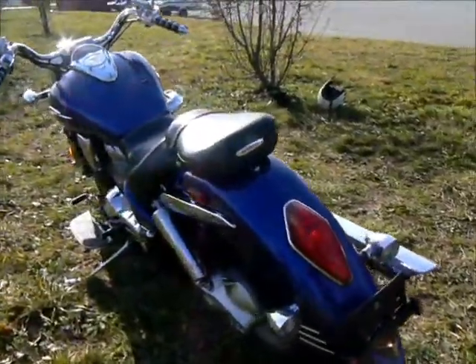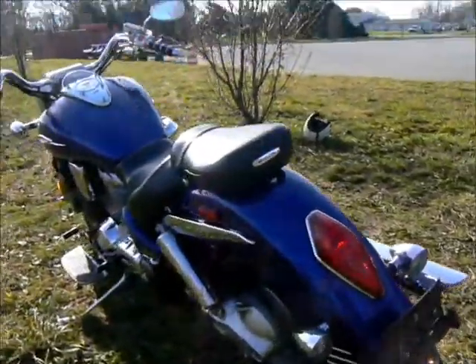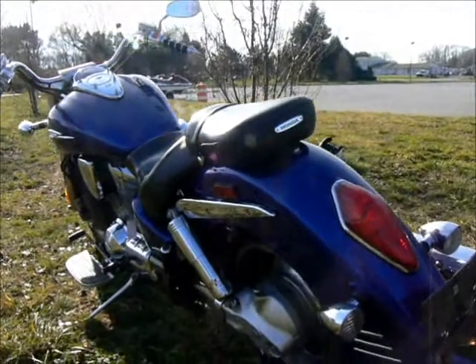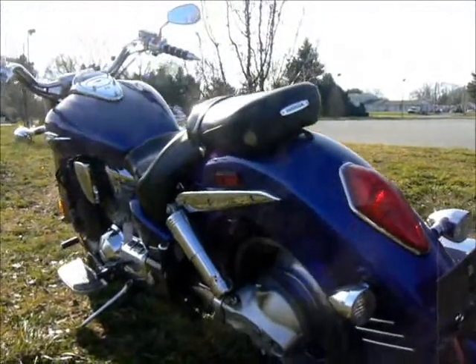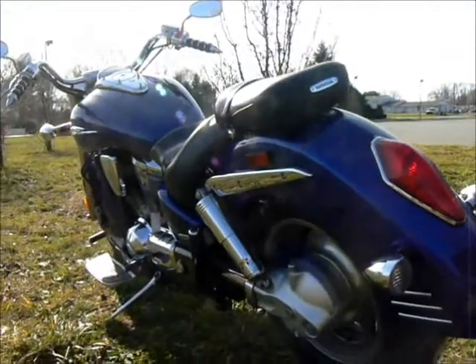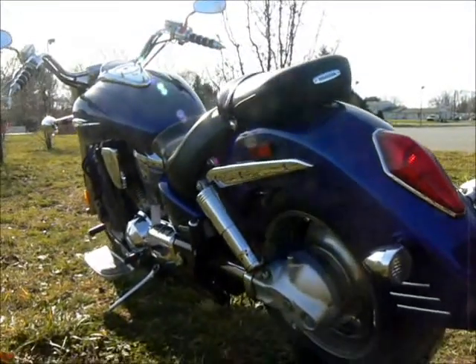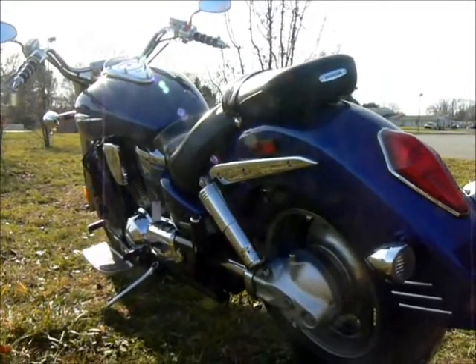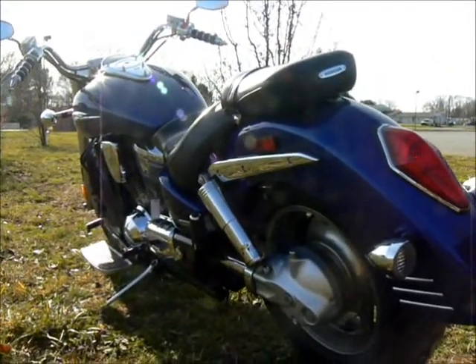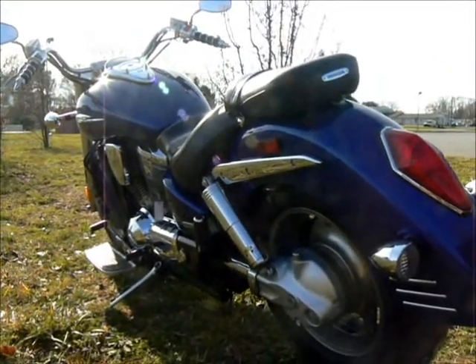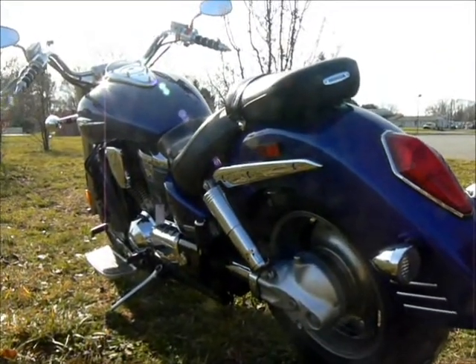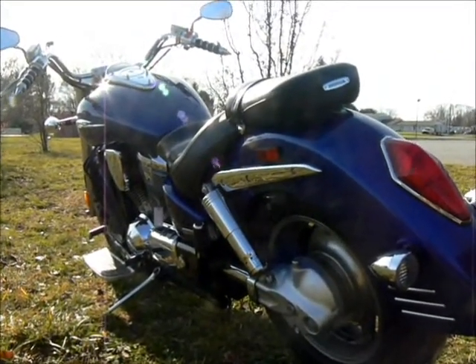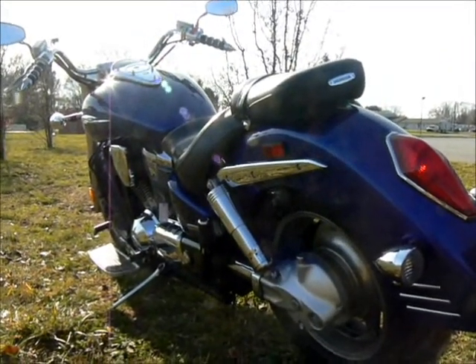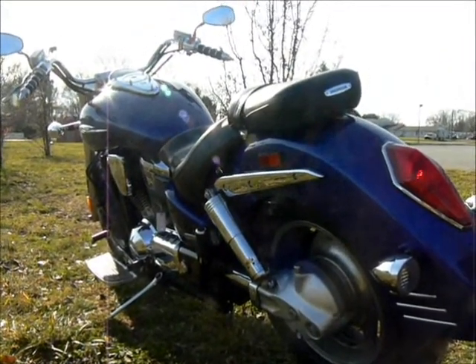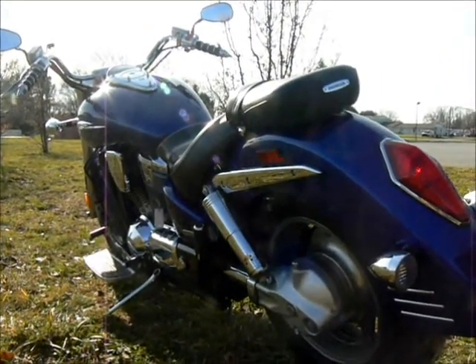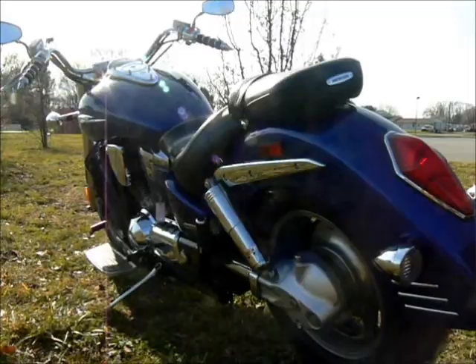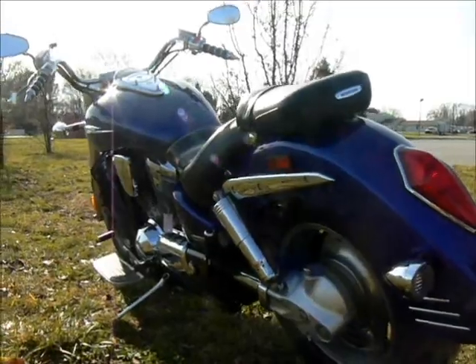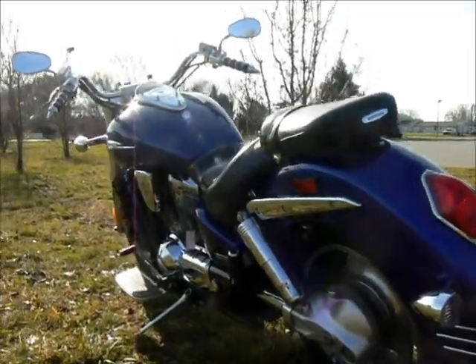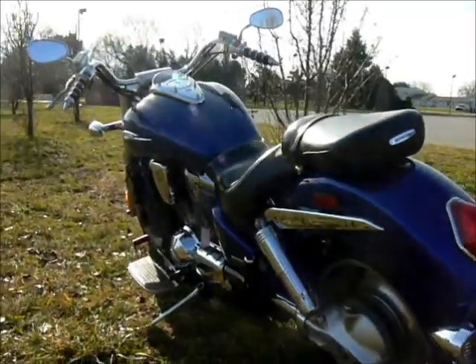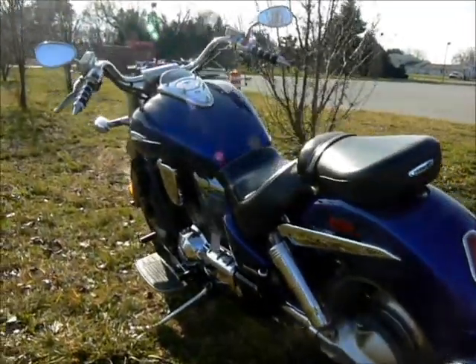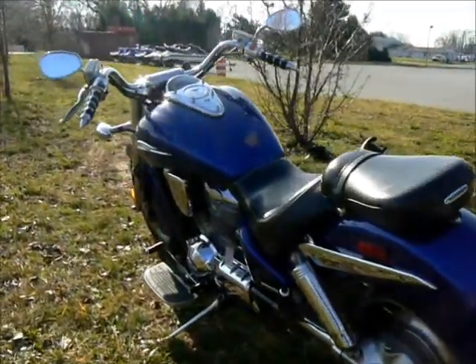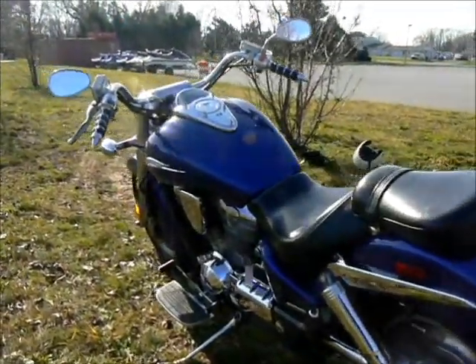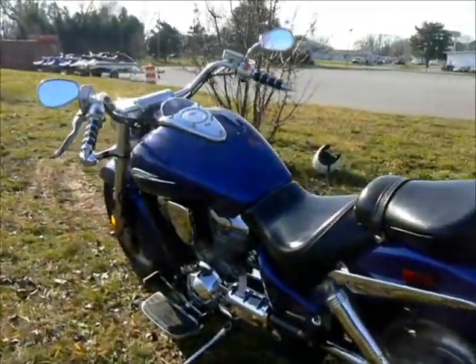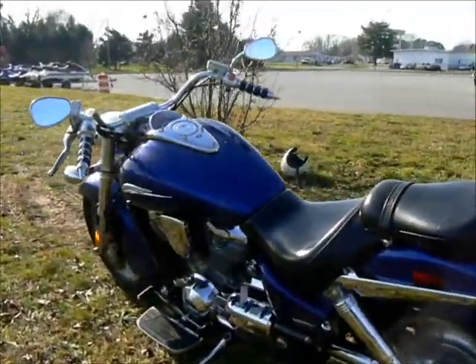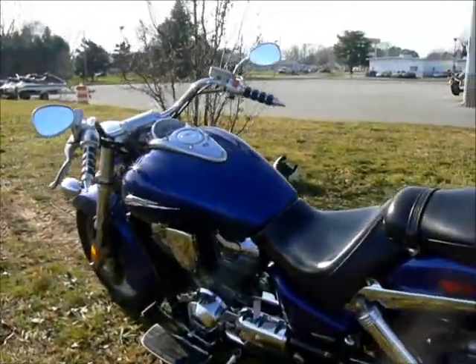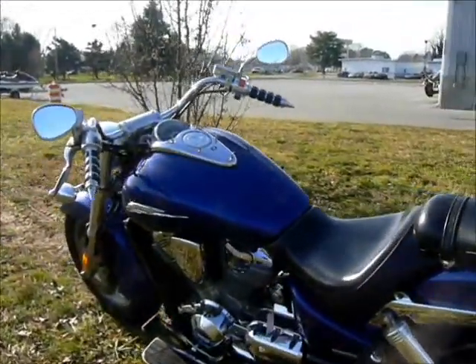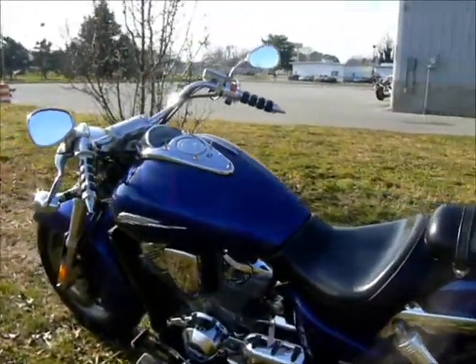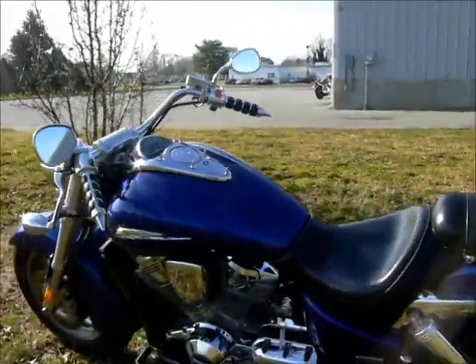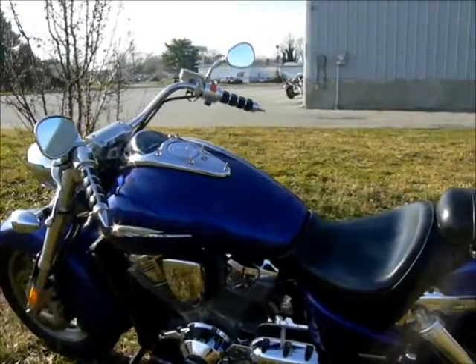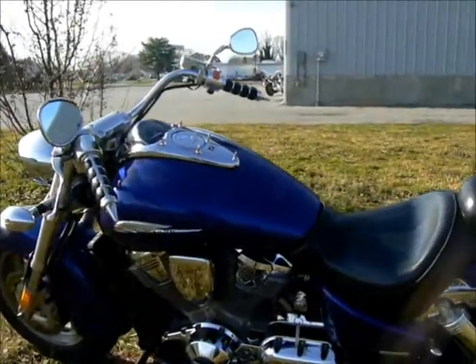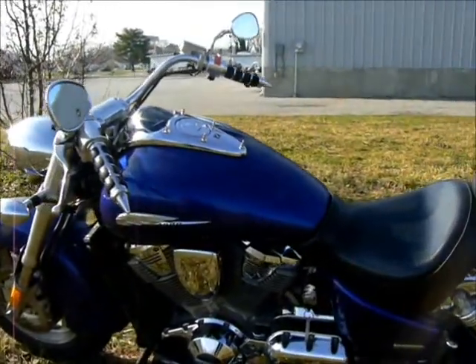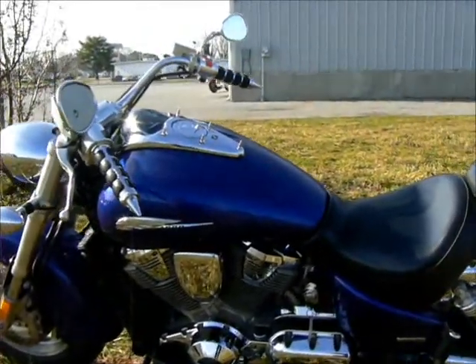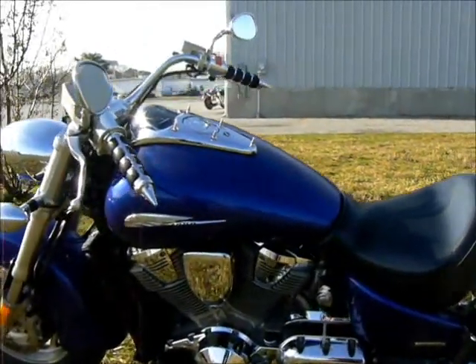These are great bikes — powerful shaft drive and a very smooth but powerful V-twin engine.